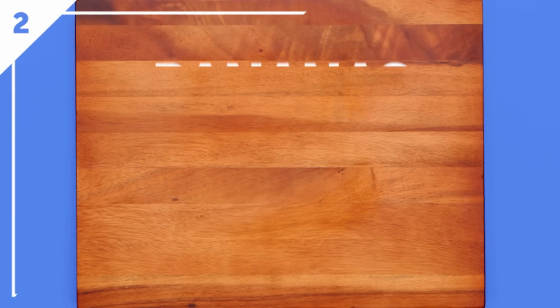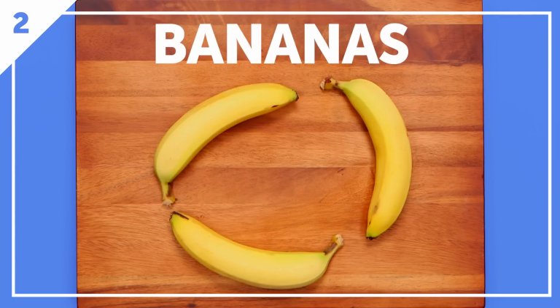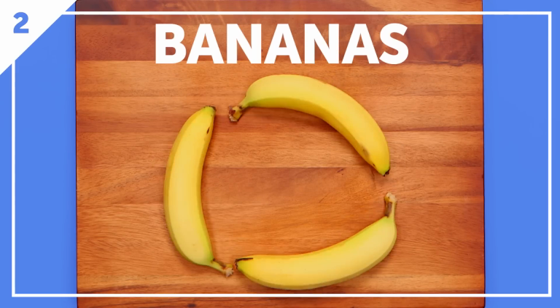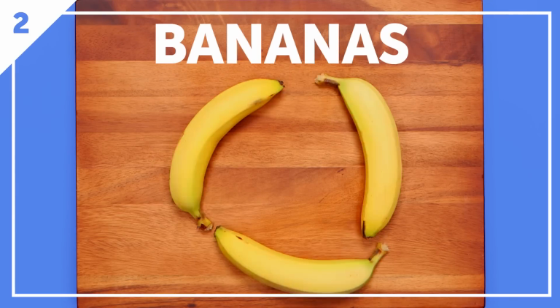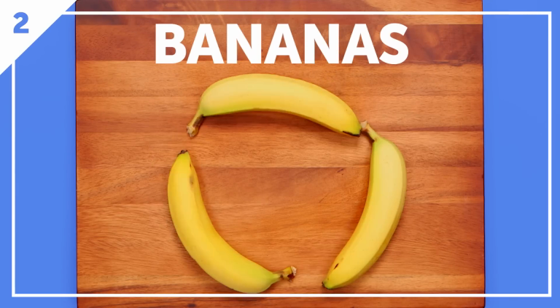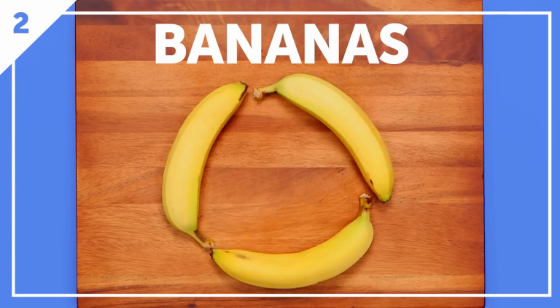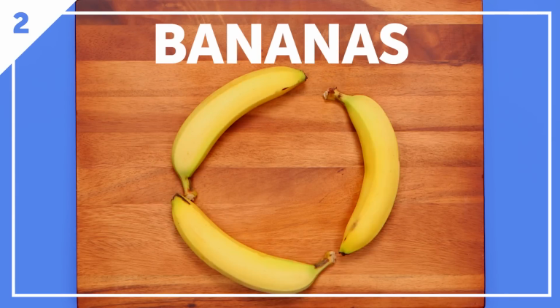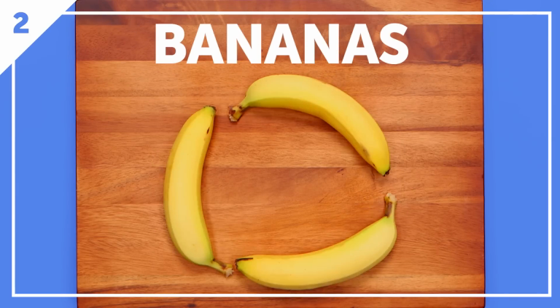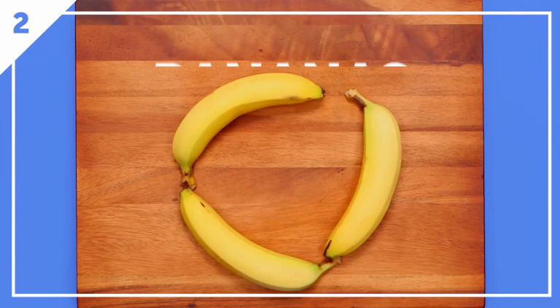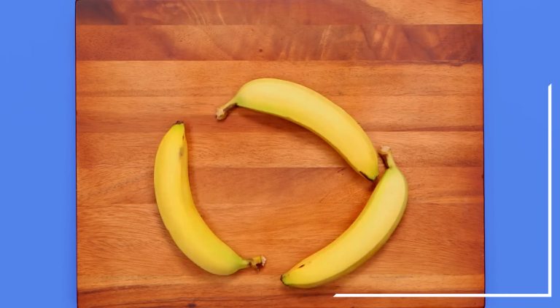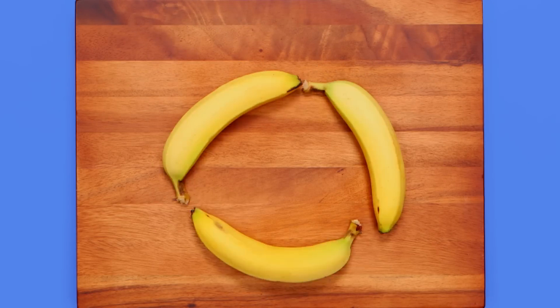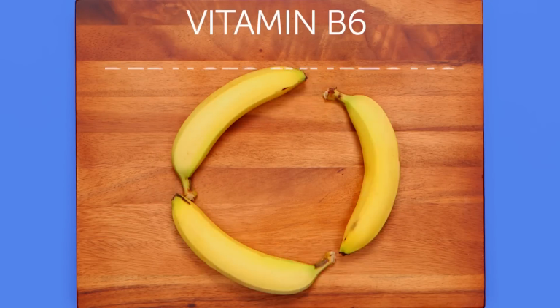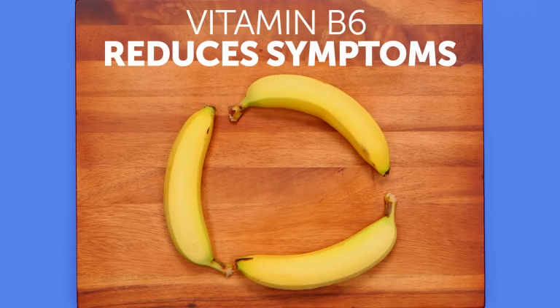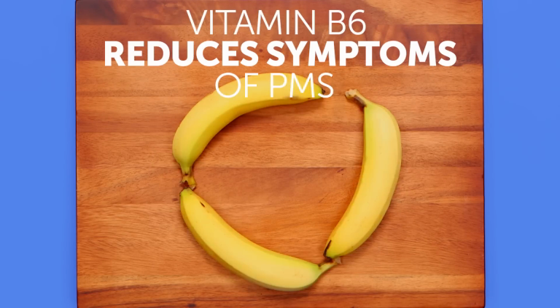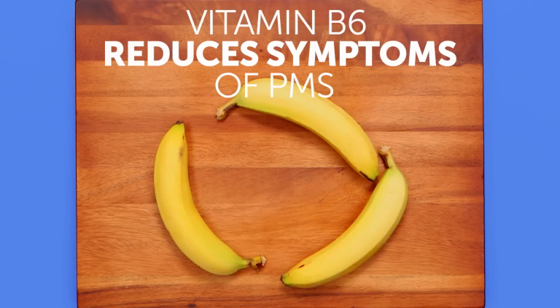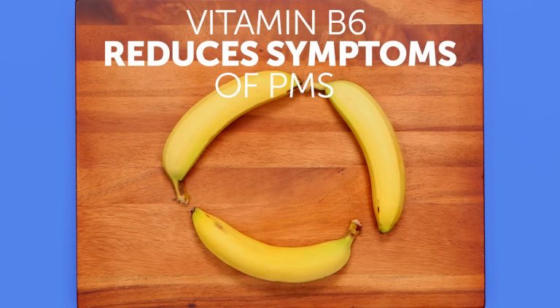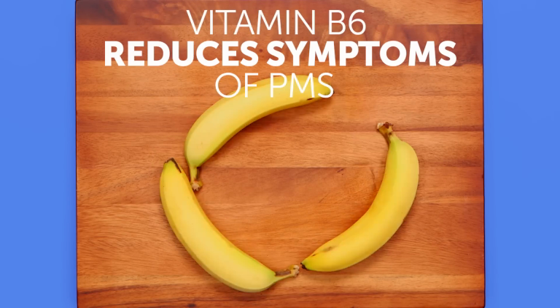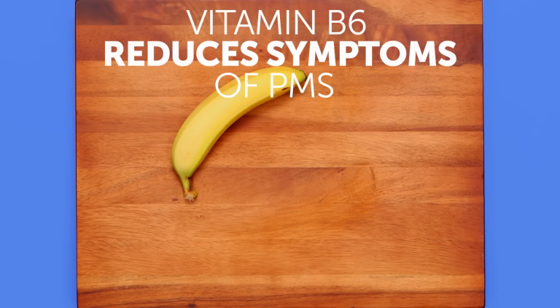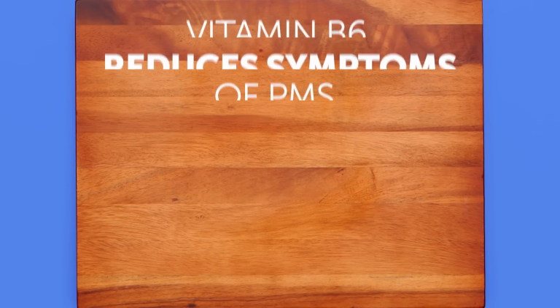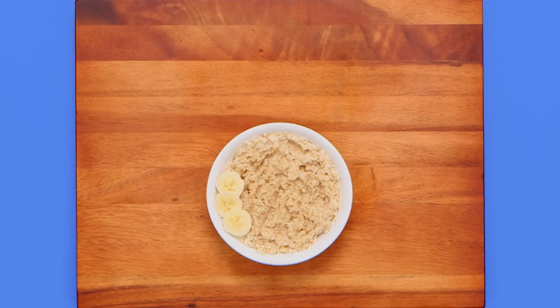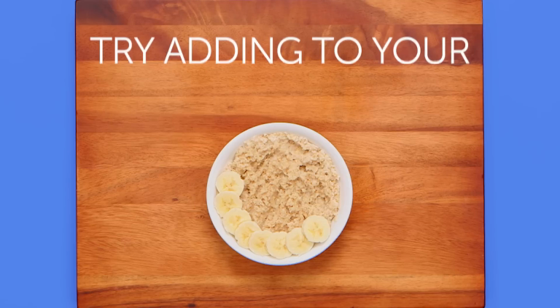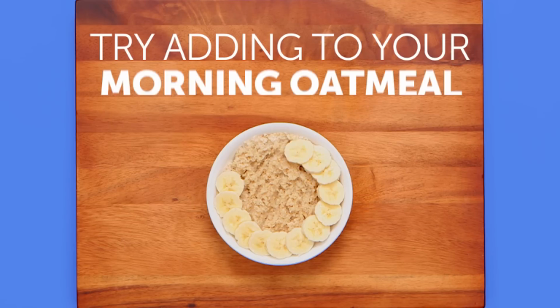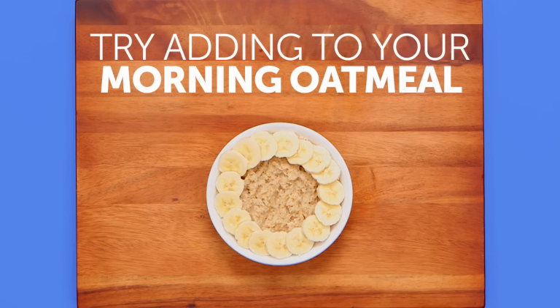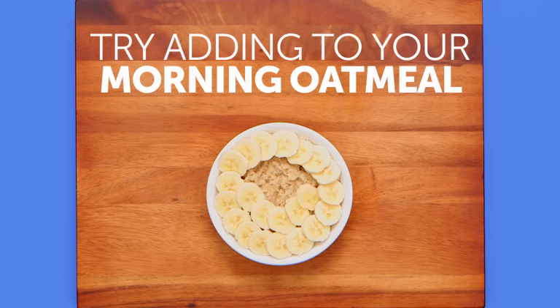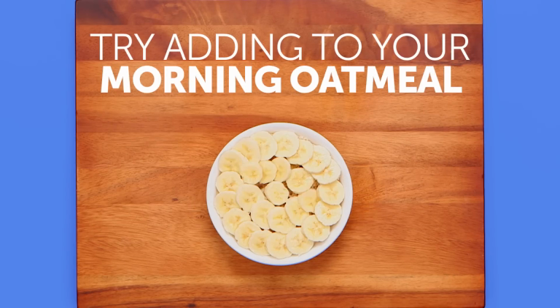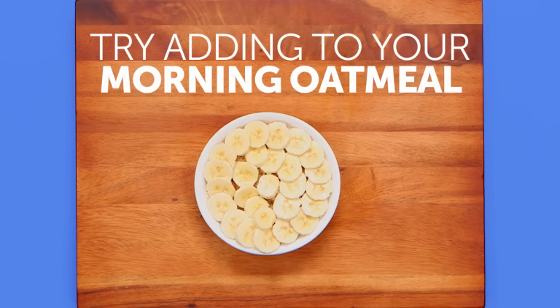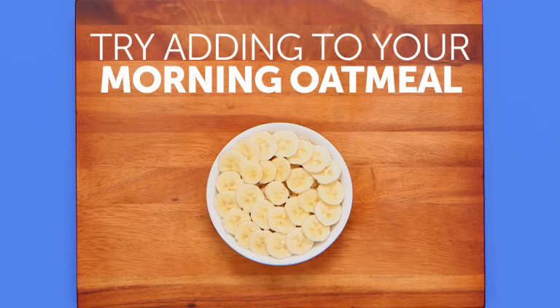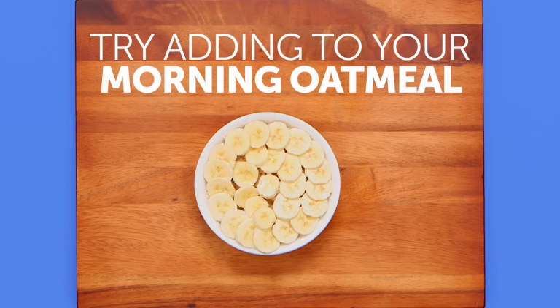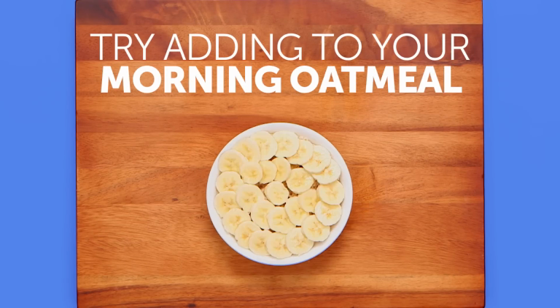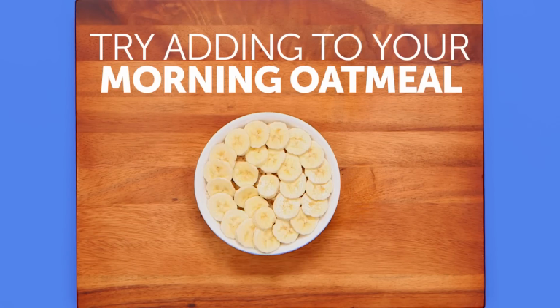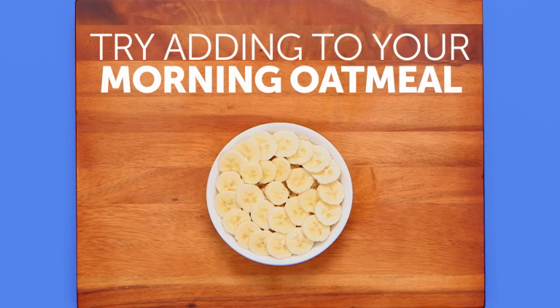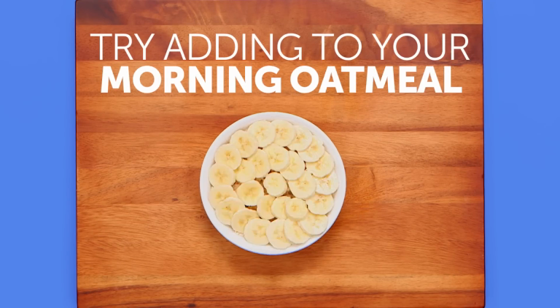Bananas are a great source of vitamin B6, which has been proven to reduce multiple symptoms of PMS. Double up on vitamin B6 goodness with a hearty breakfast of oatmeal and bananas.